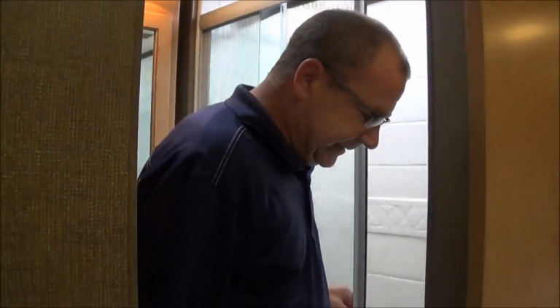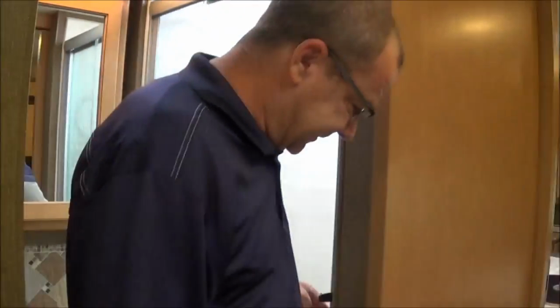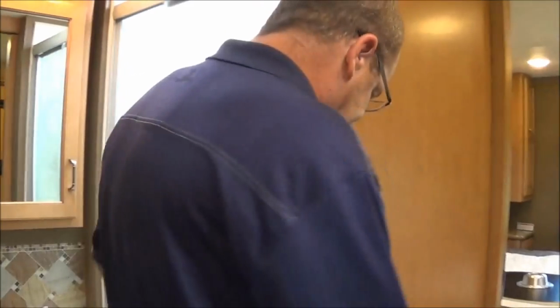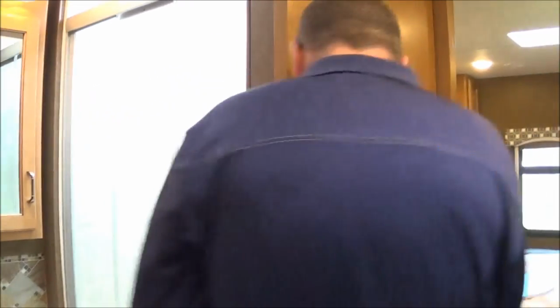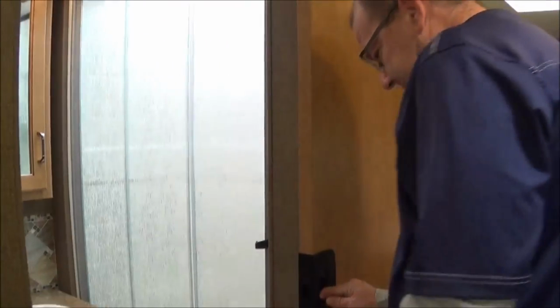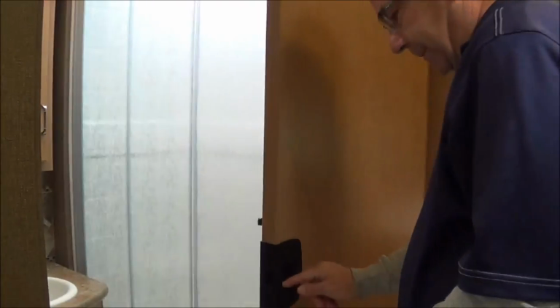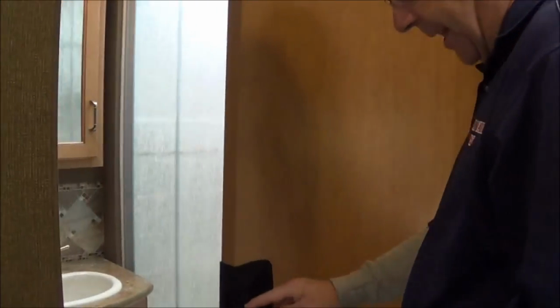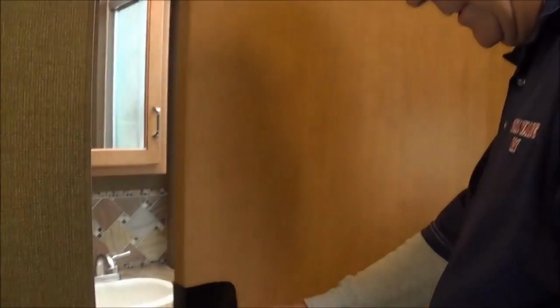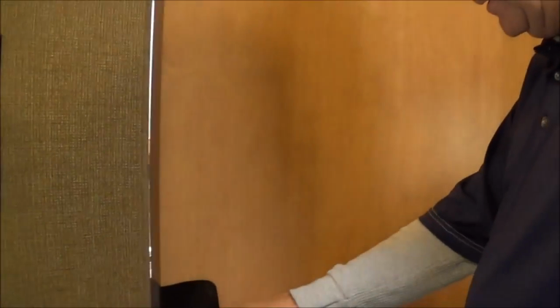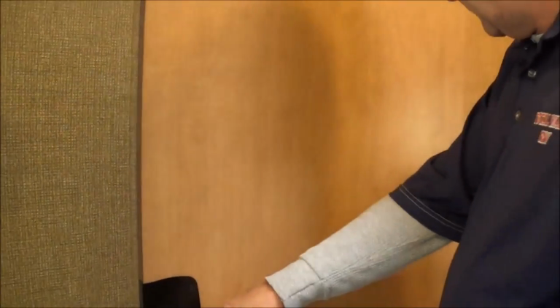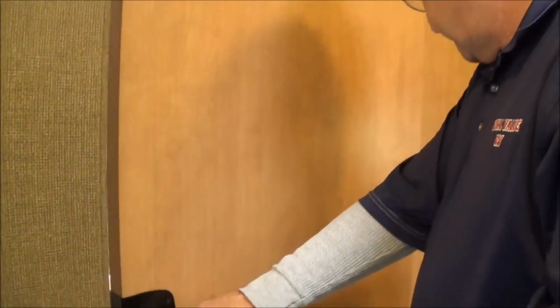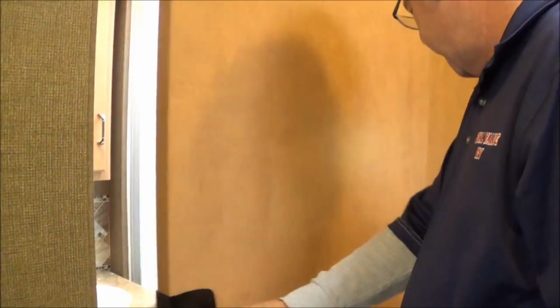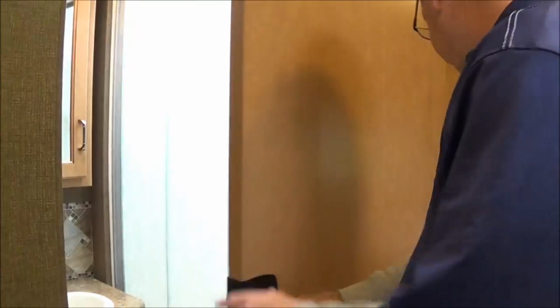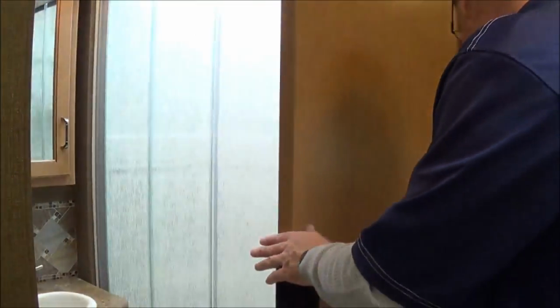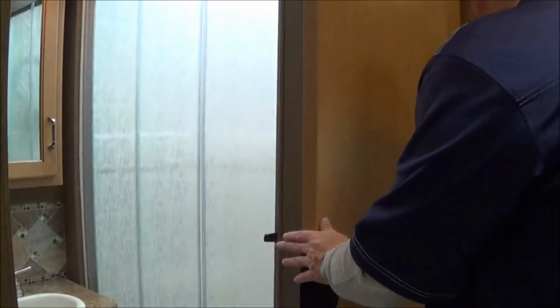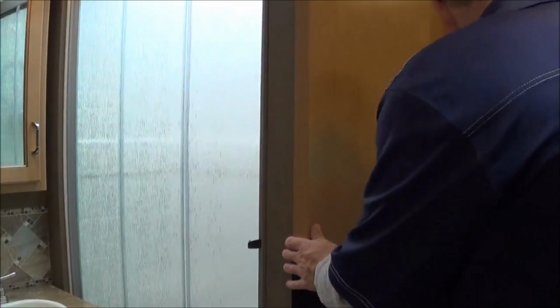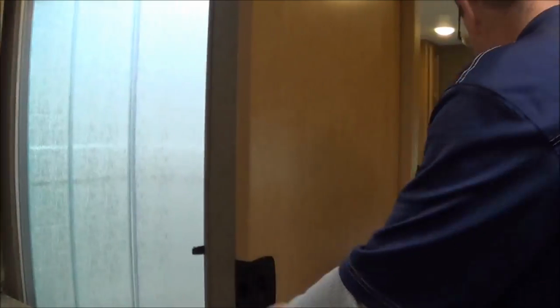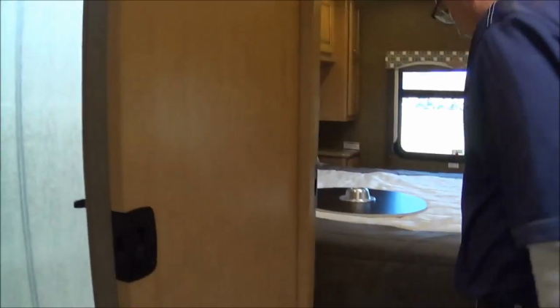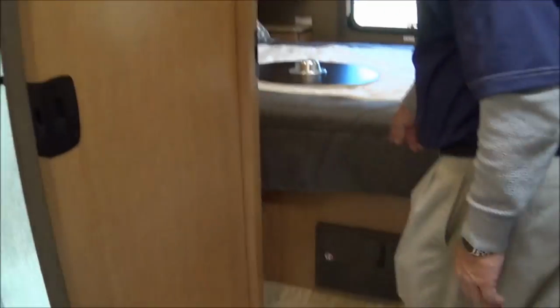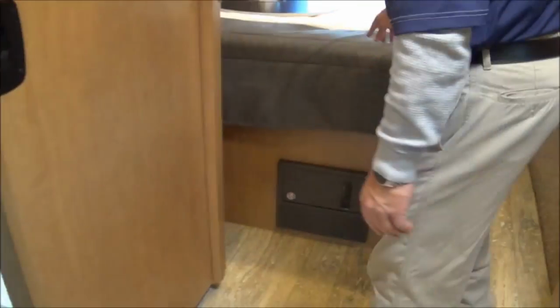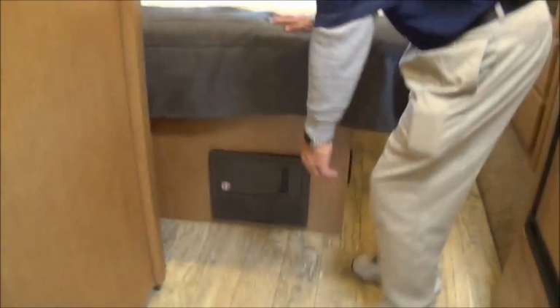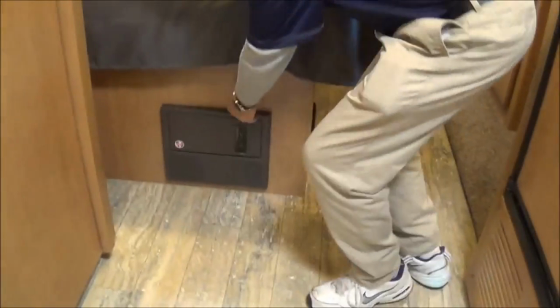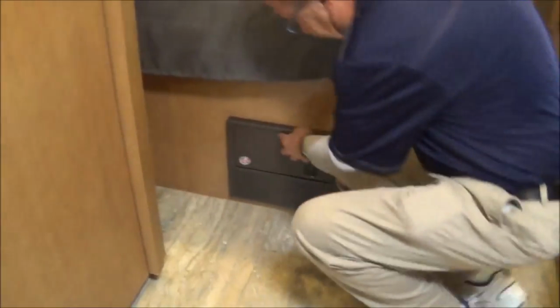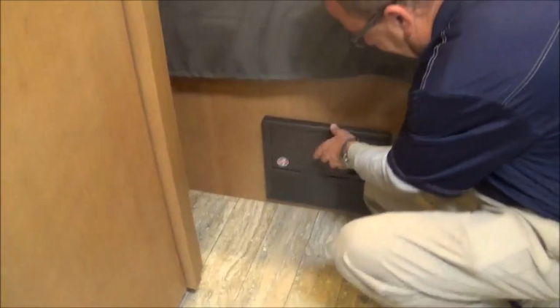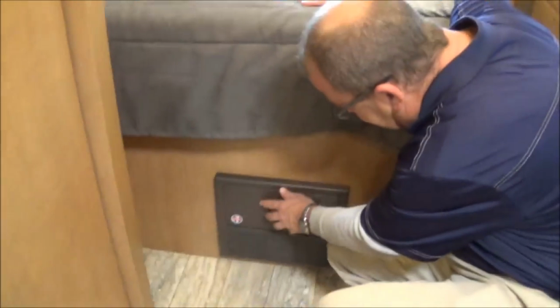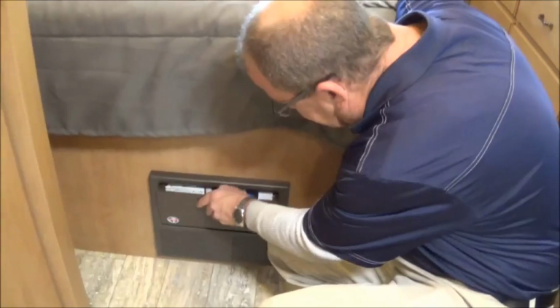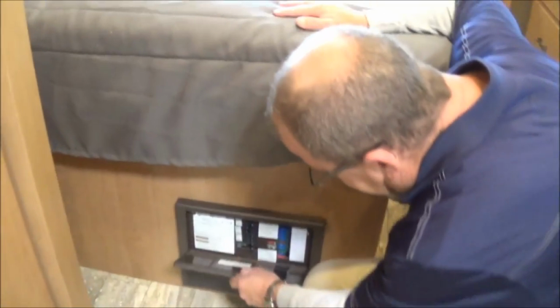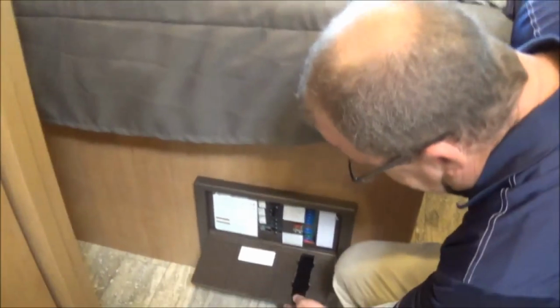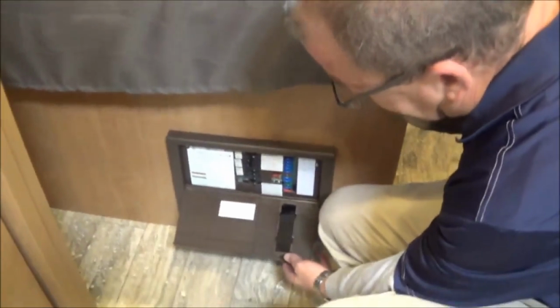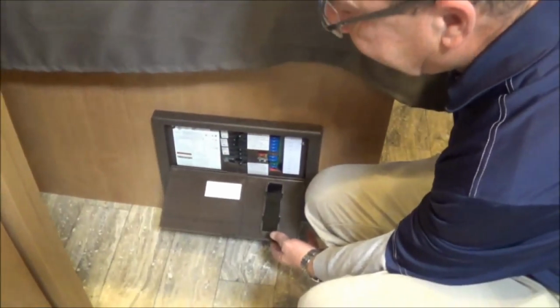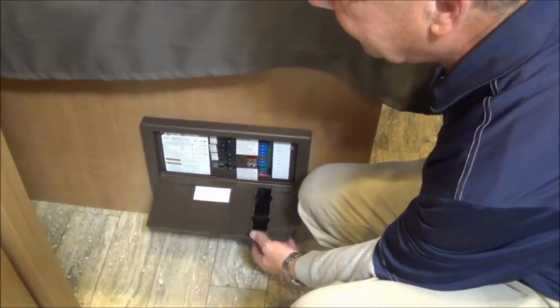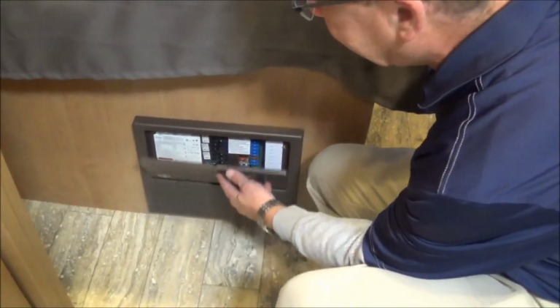You also have this little pocket door that opens and shuts. Down here you have your fuse box and your breaker box — everything for the motorhome right there.